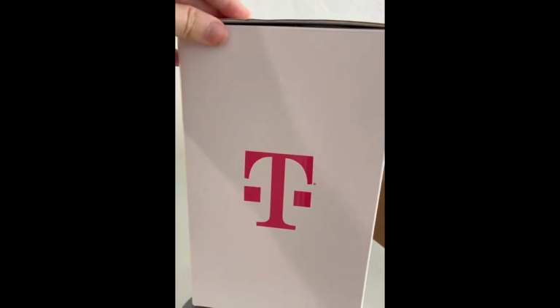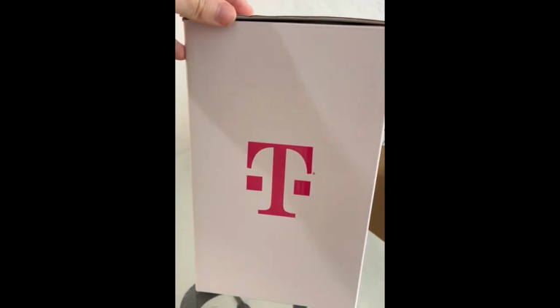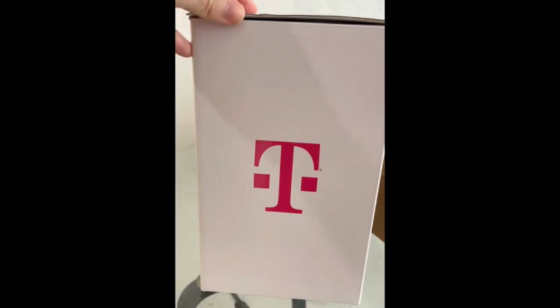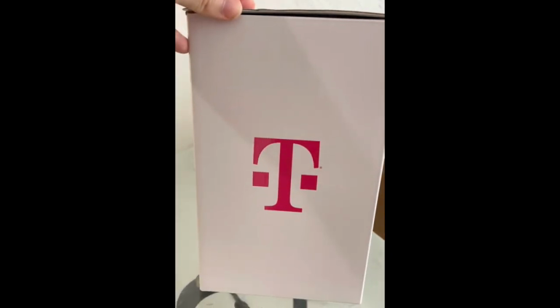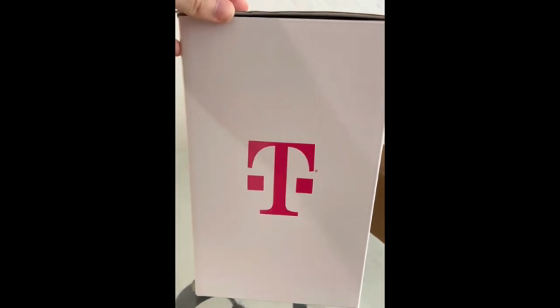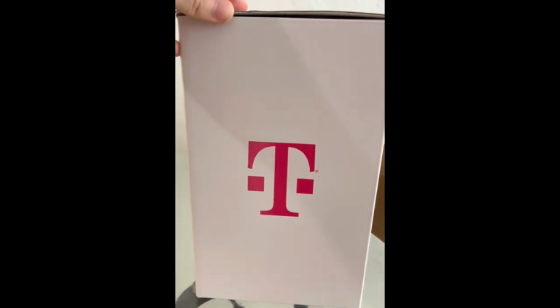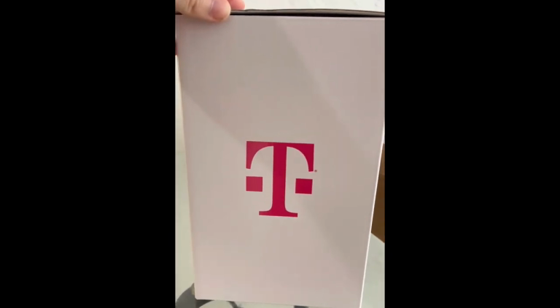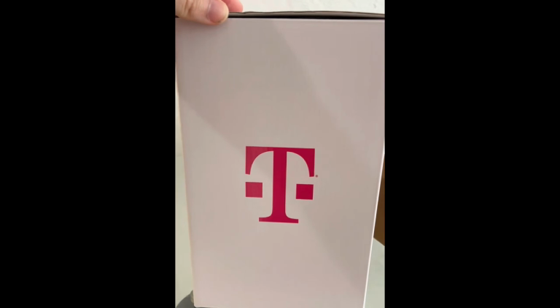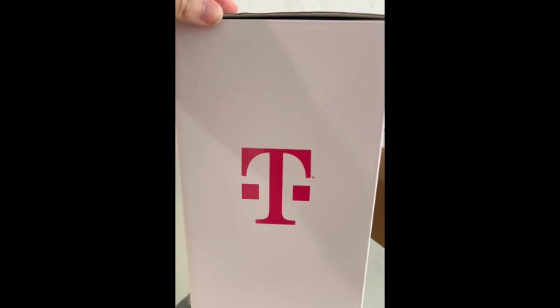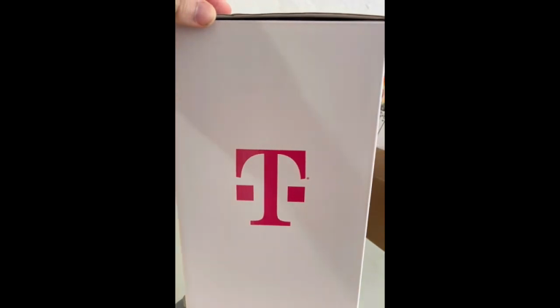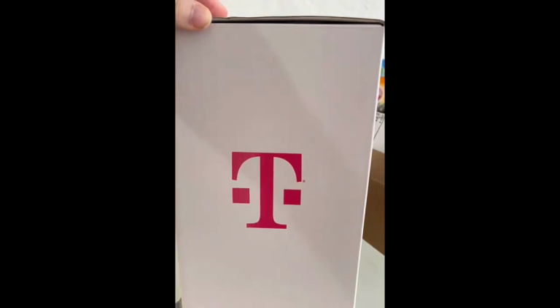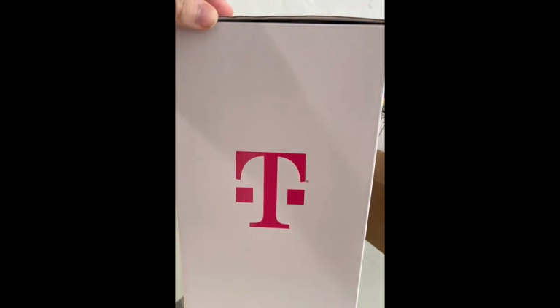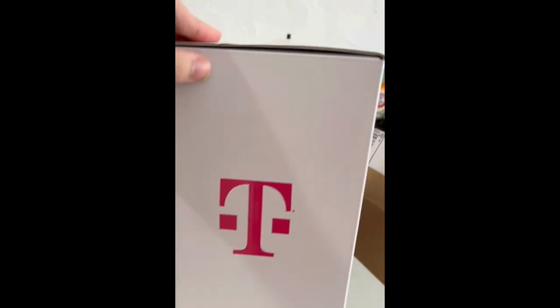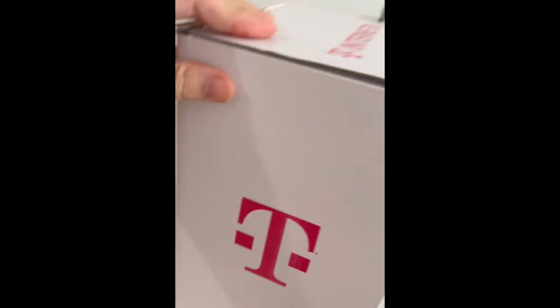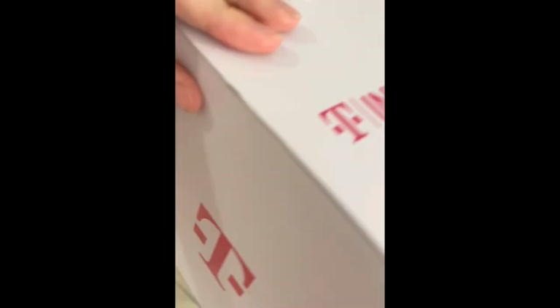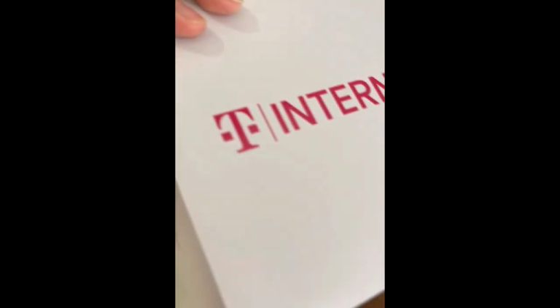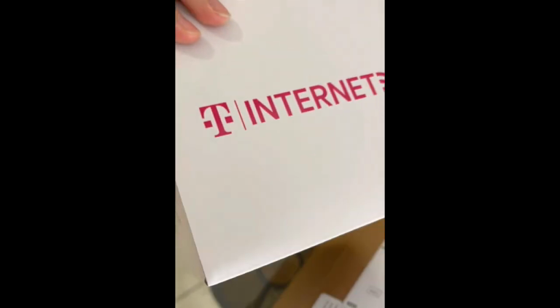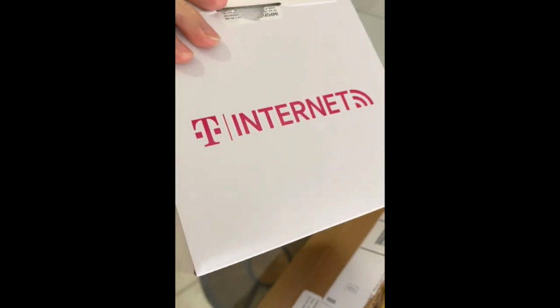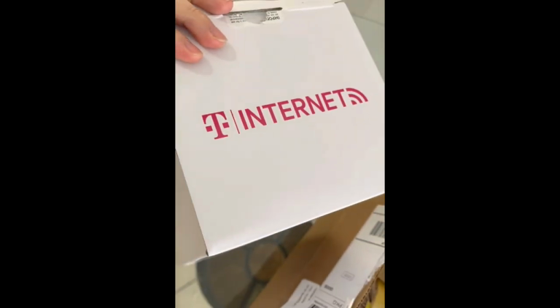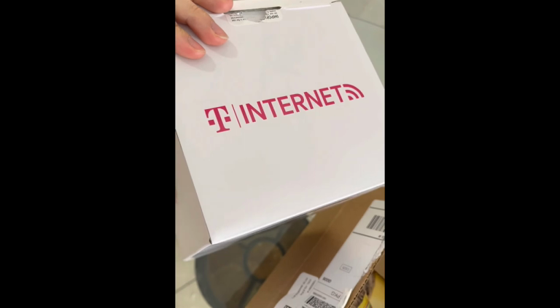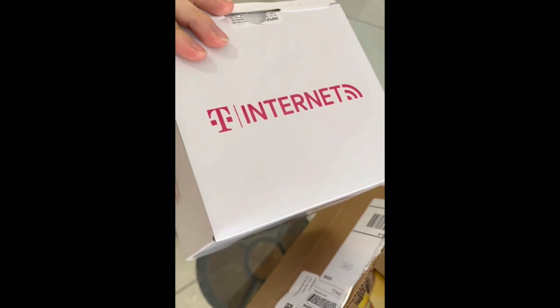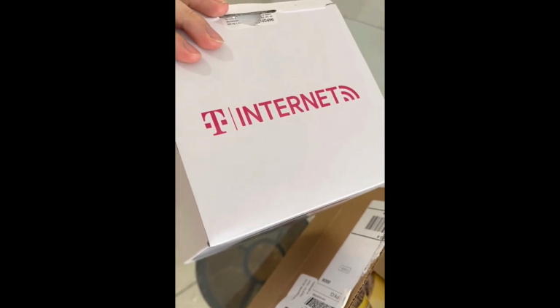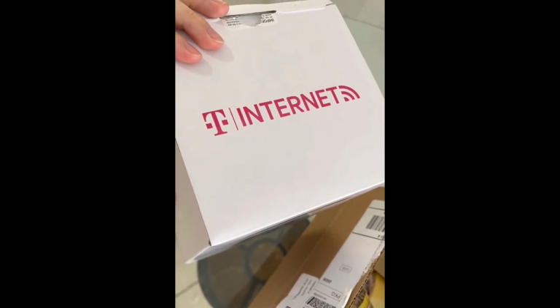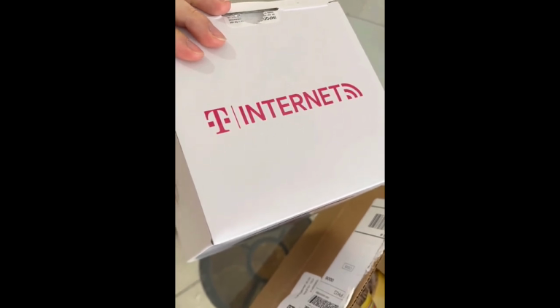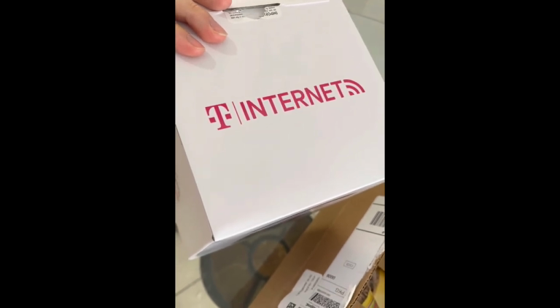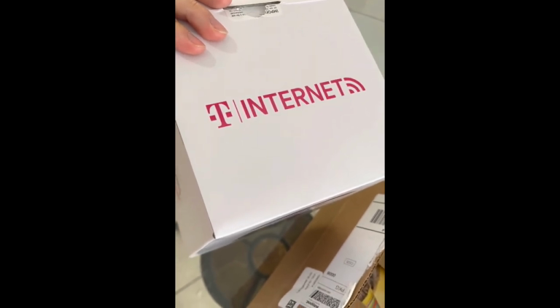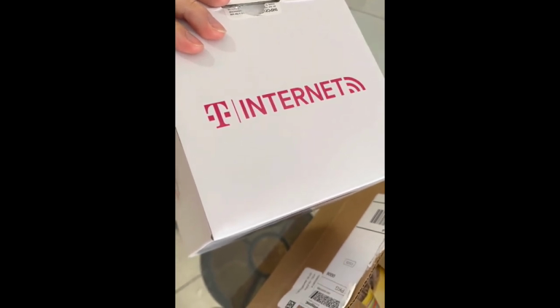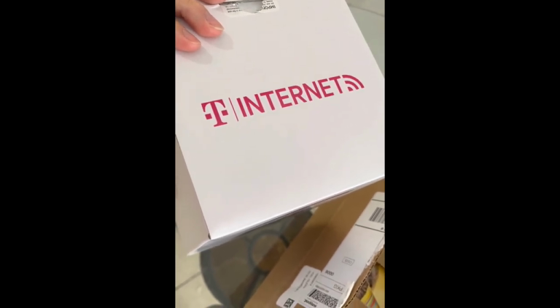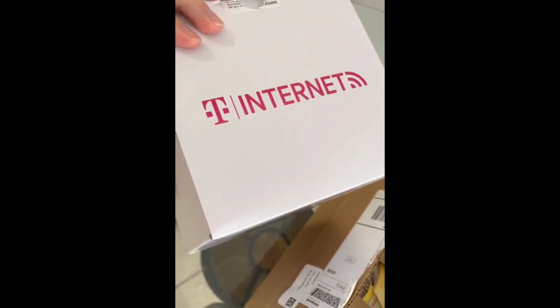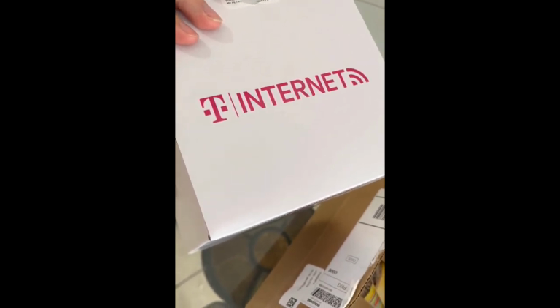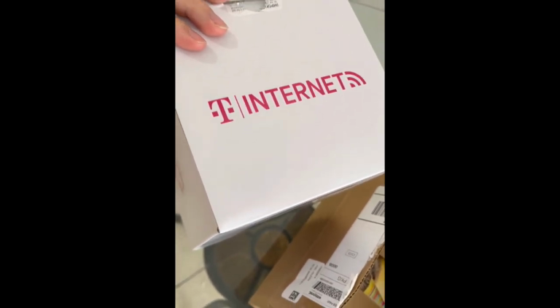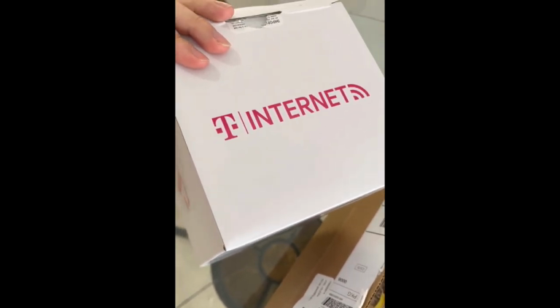Good job T-Mobile, especially where there is good service. Thank you for watching — please like, subscribe, and share. Have you tried the T-Mobile internet service? Let us know in the comments below, and have a great day!